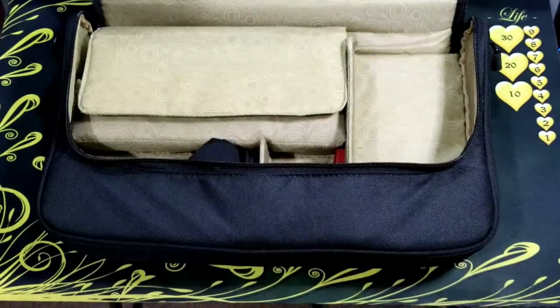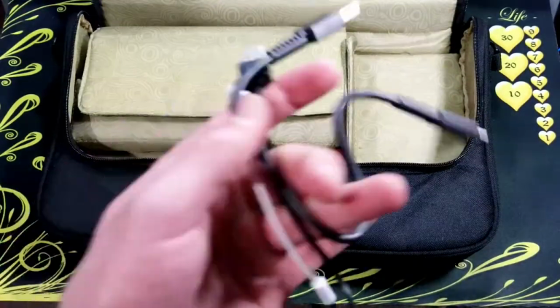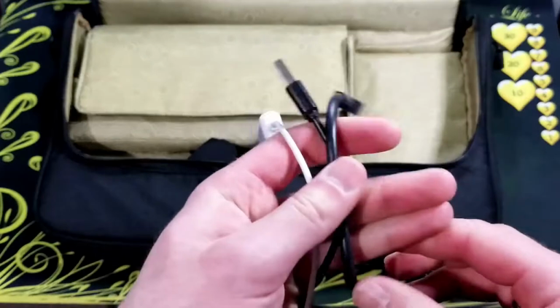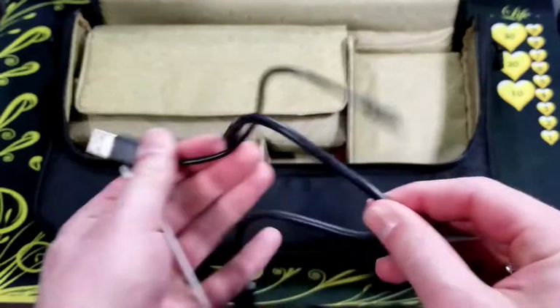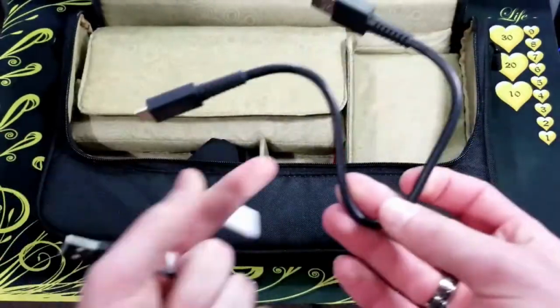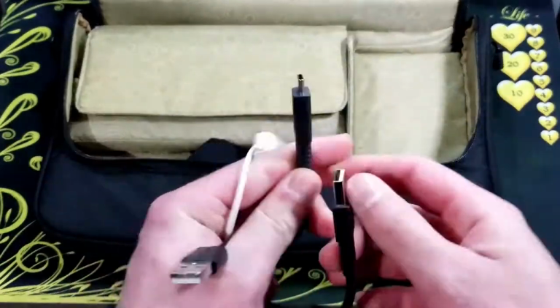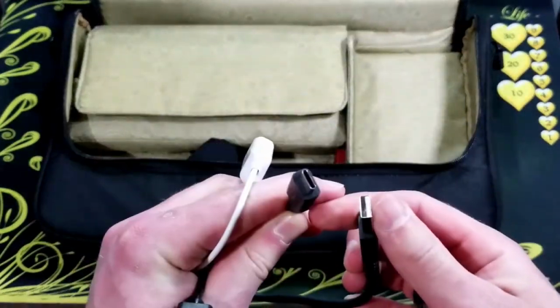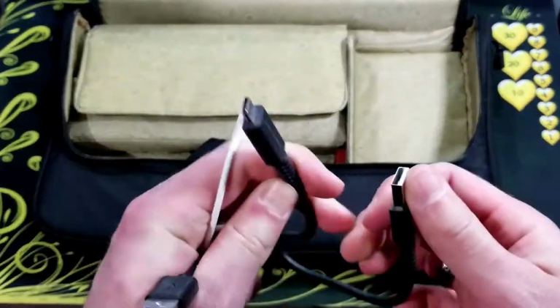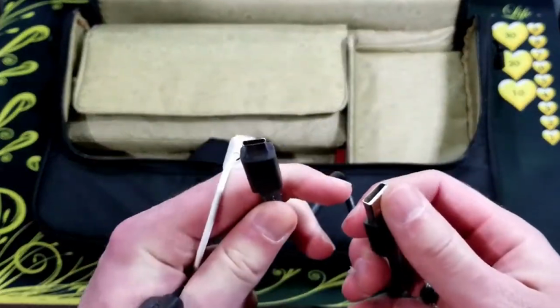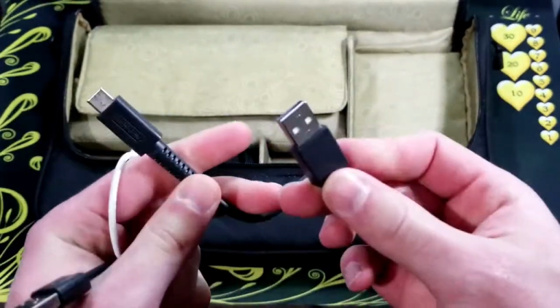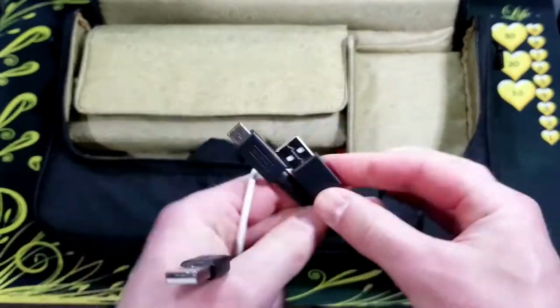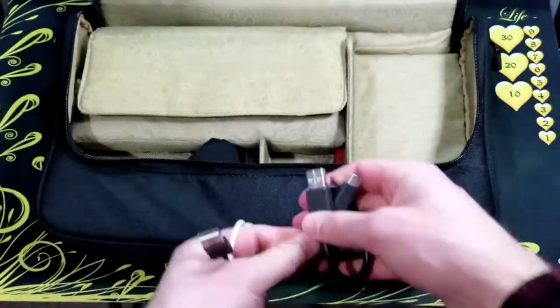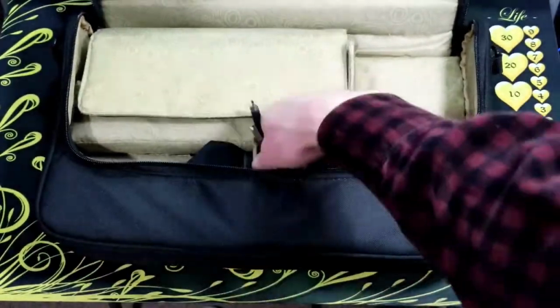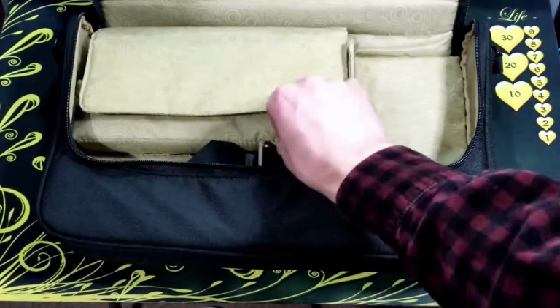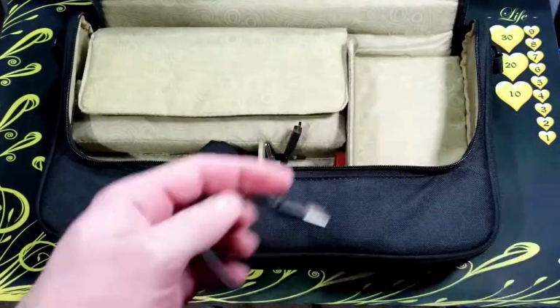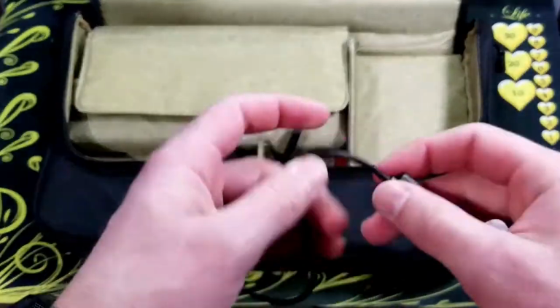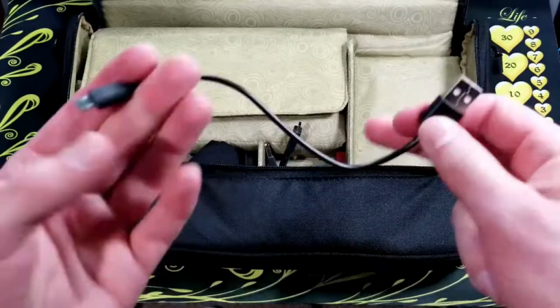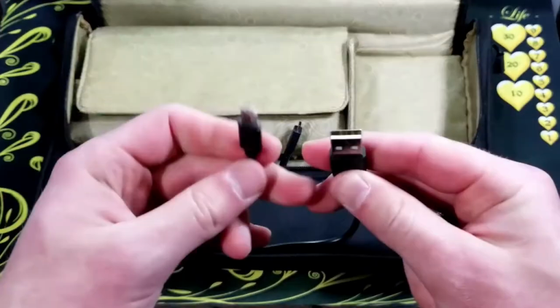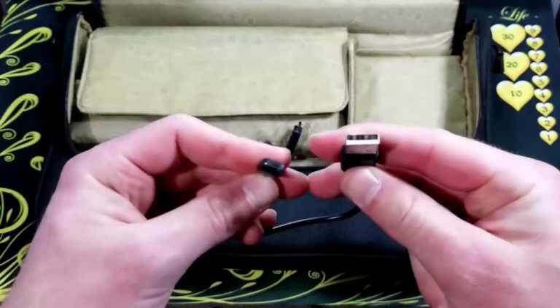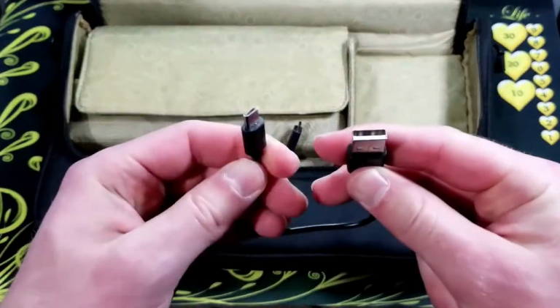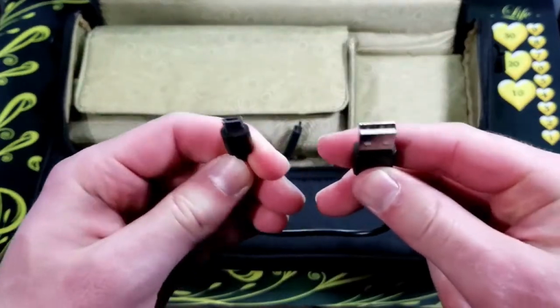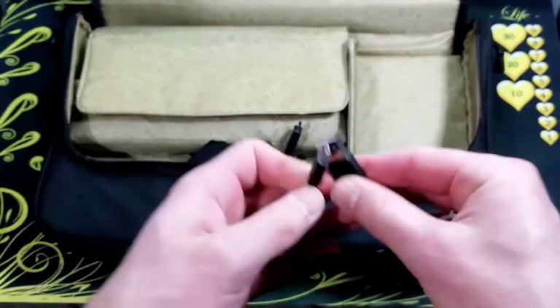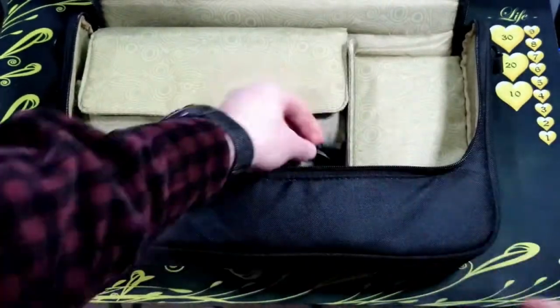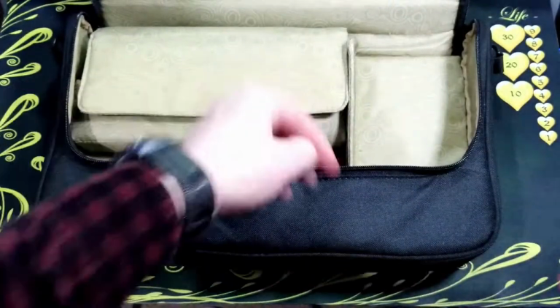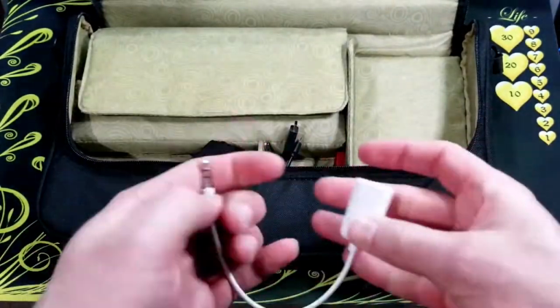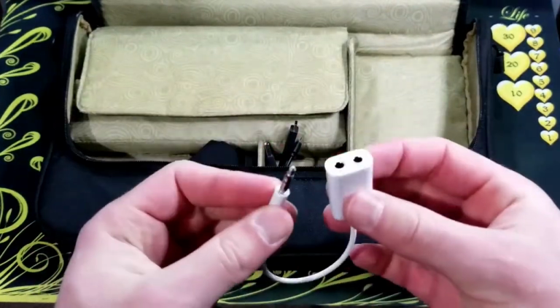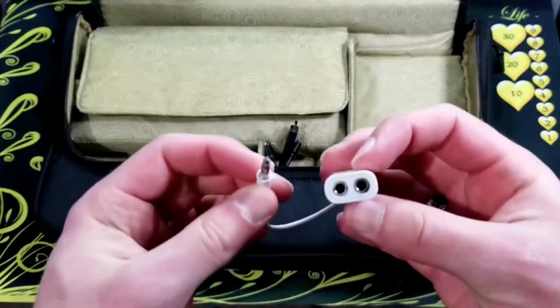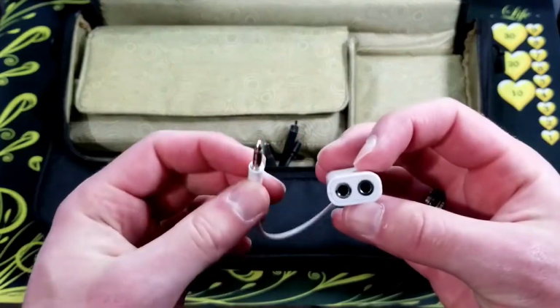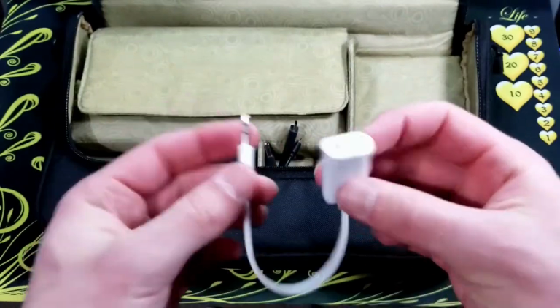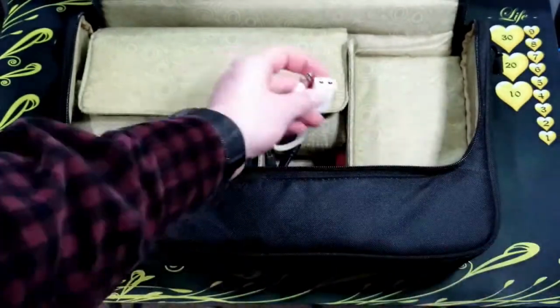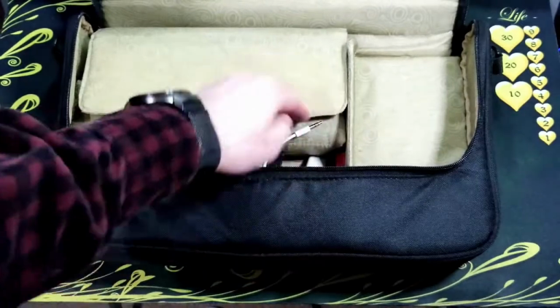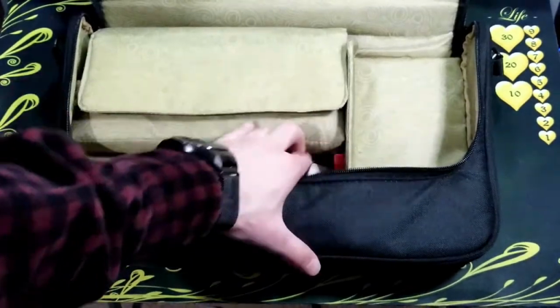I have a couple of cables here to use with the battery bank — a USB Type-C and then a micro USB. And then I have this headphone splitter.